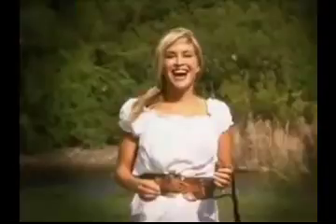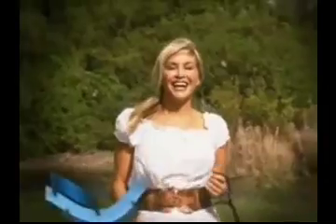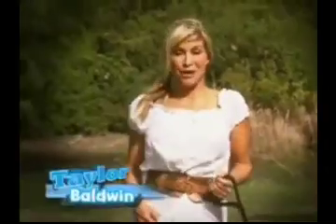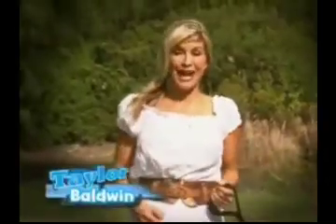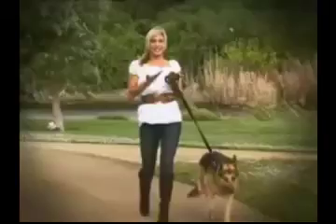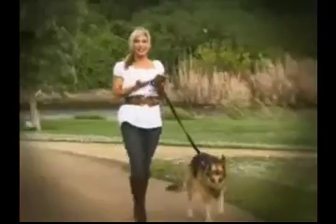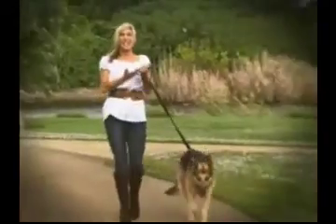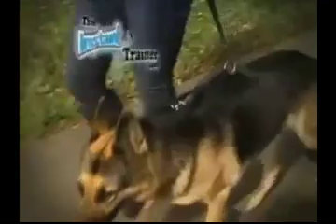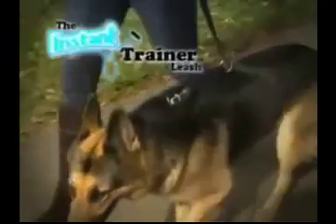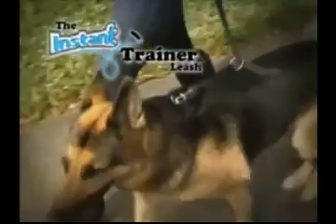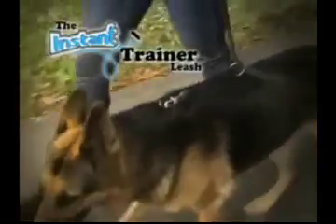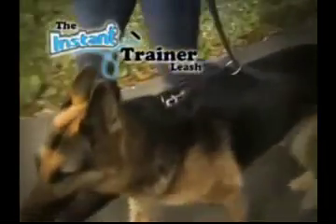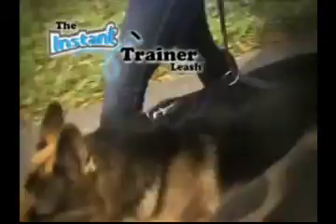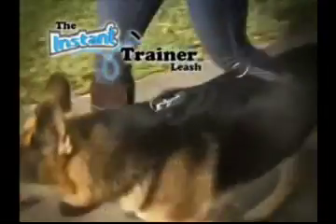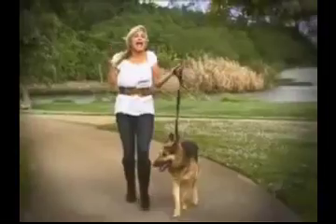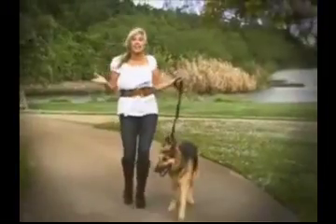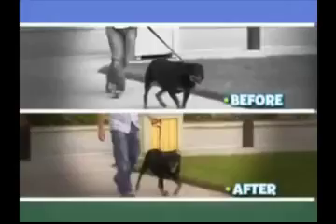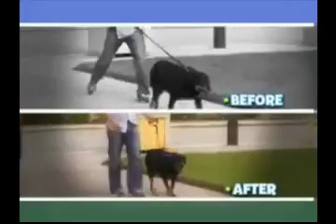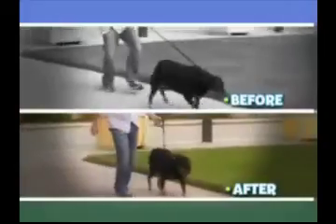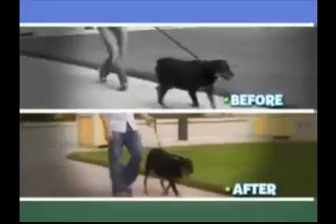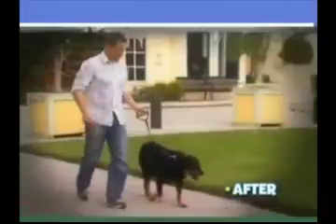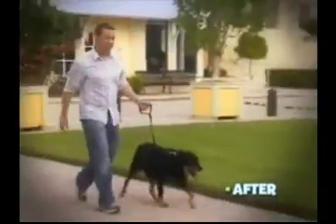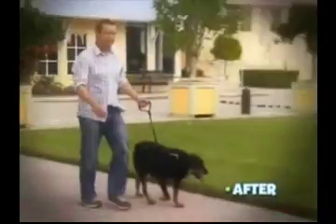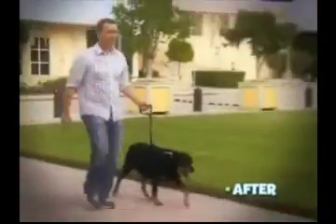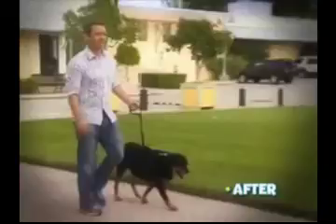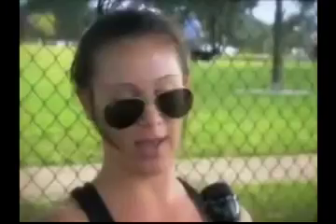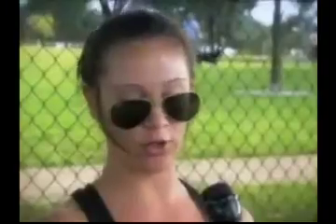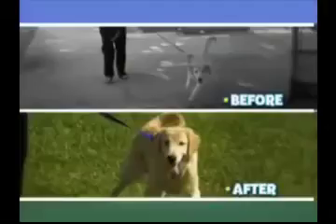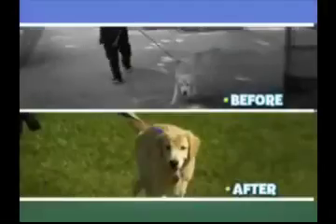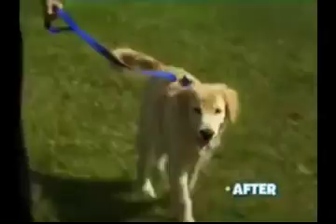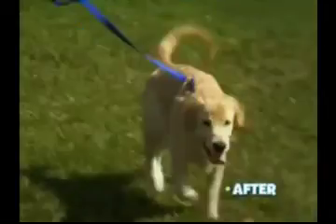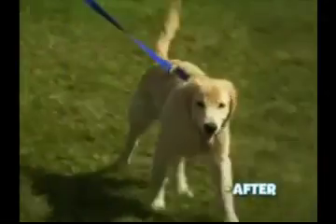Hi, I'm Taylor Baldwin and you're going to love this. It's the Instant Trainer Leash — the gentle way to transform any dog from unruly puller to perfect walker instantly. I have a good grip of him and he doesn't do it anymore. I love it.